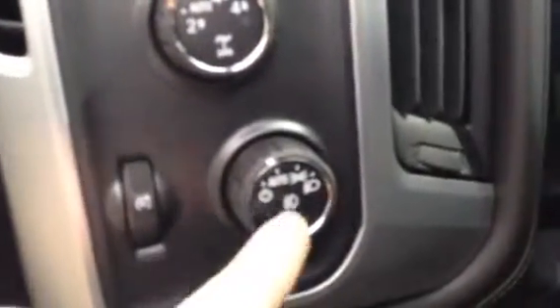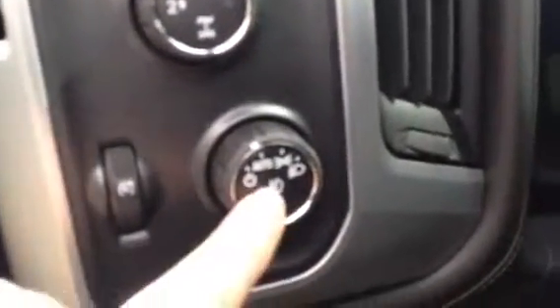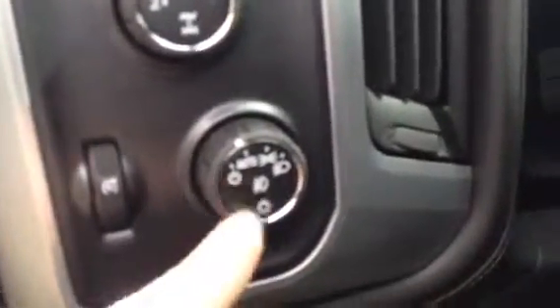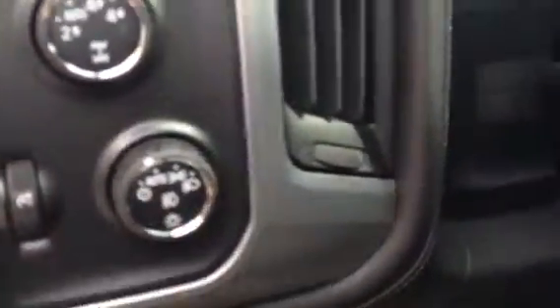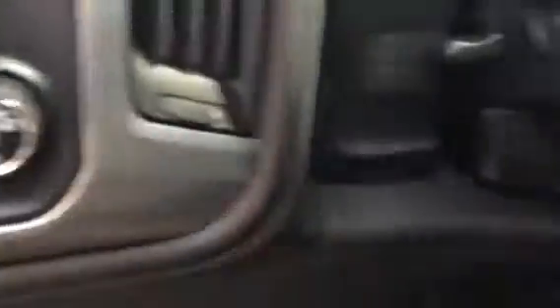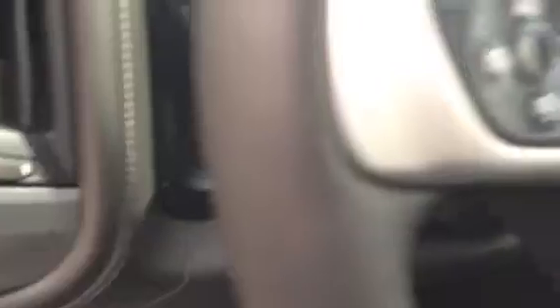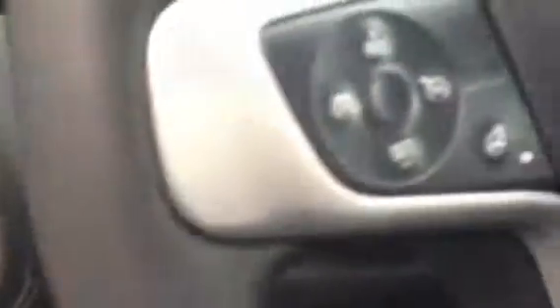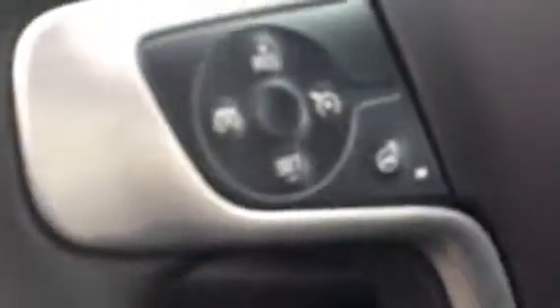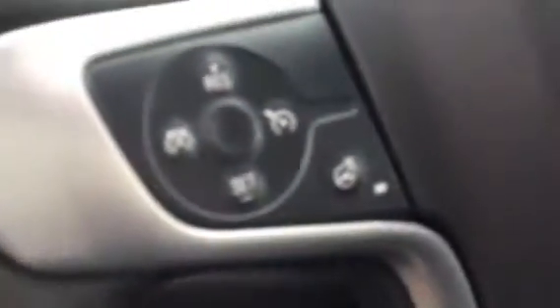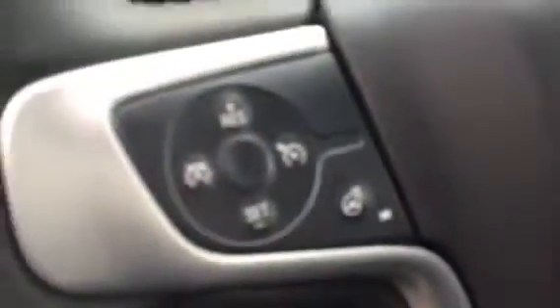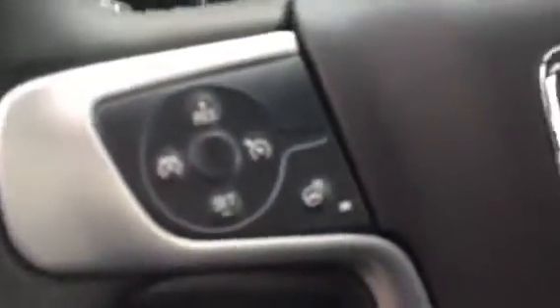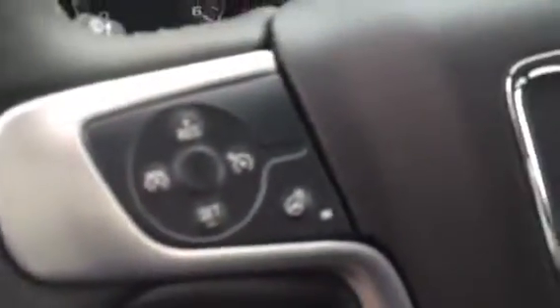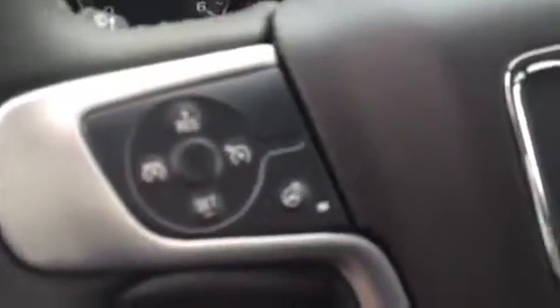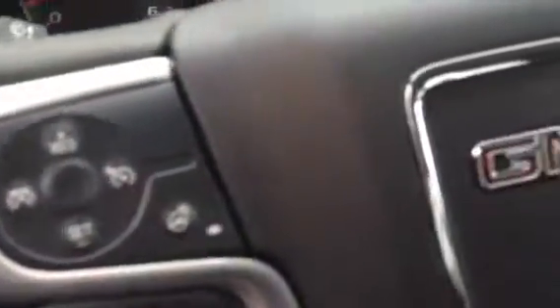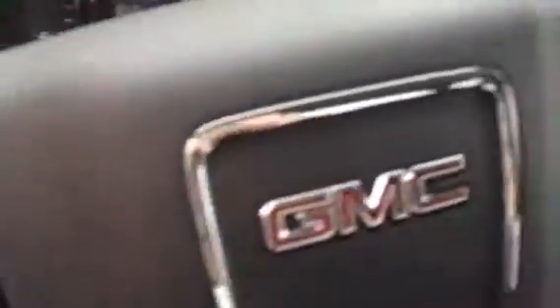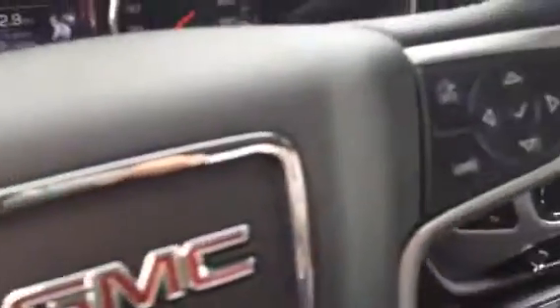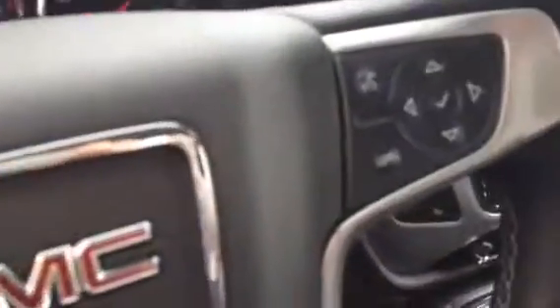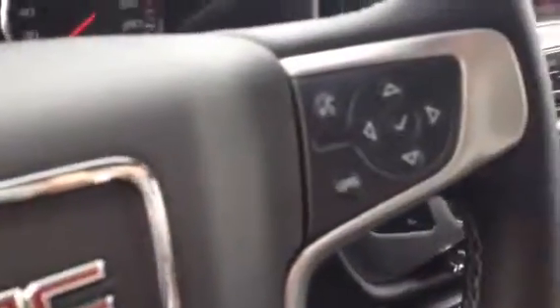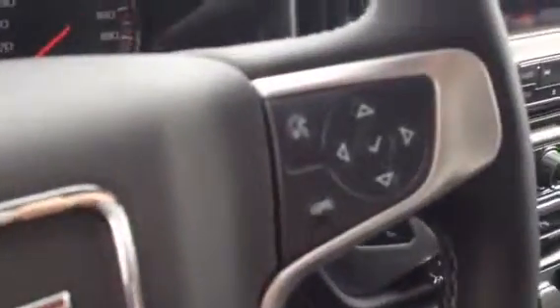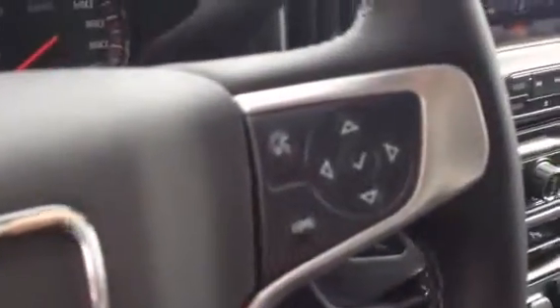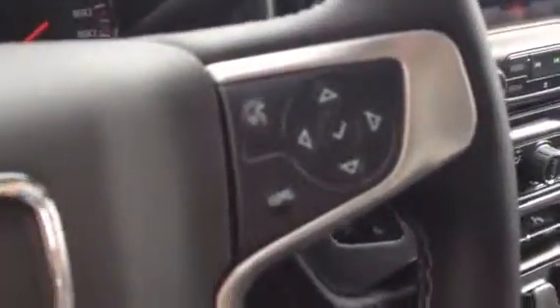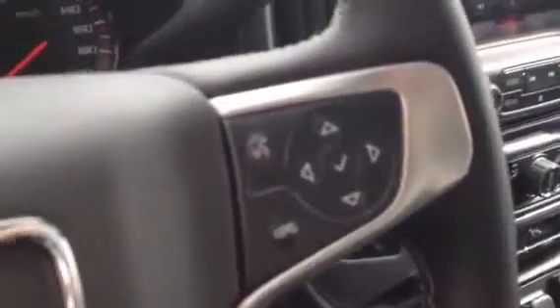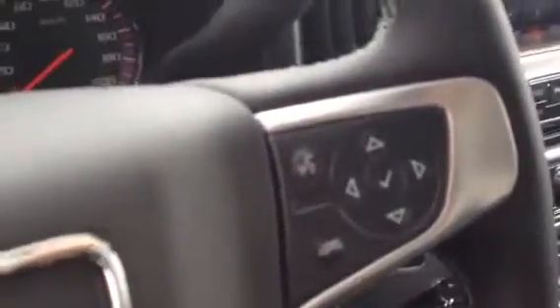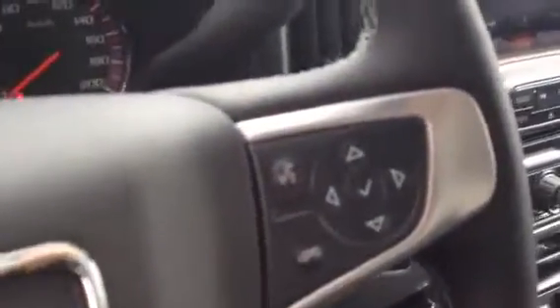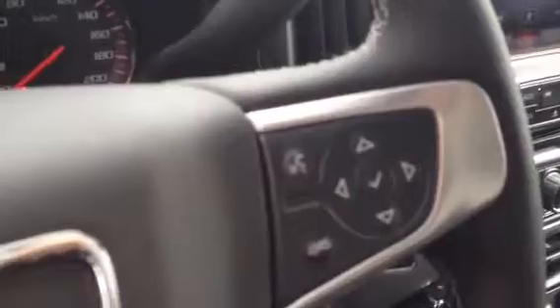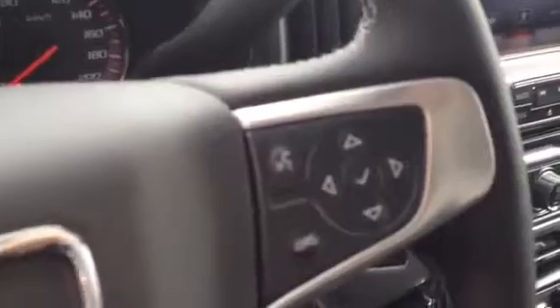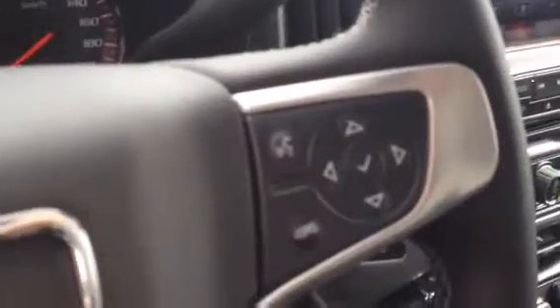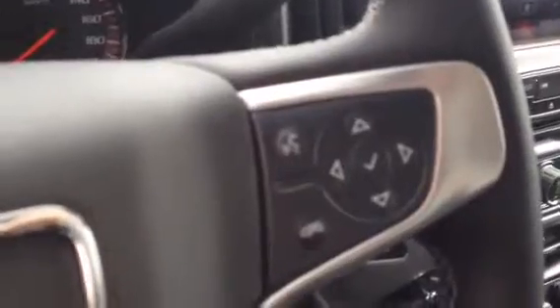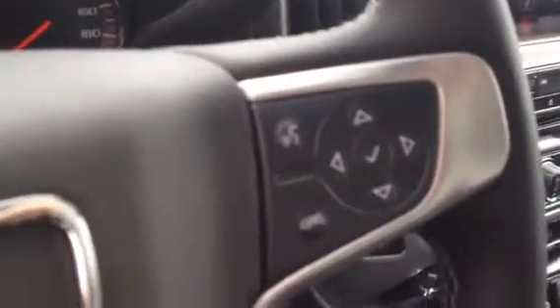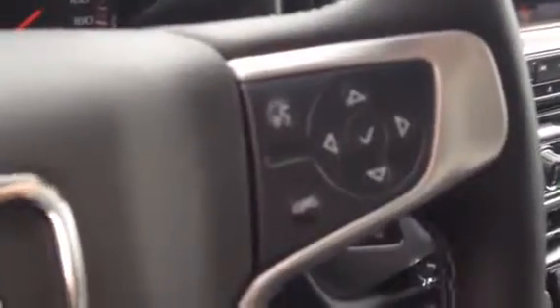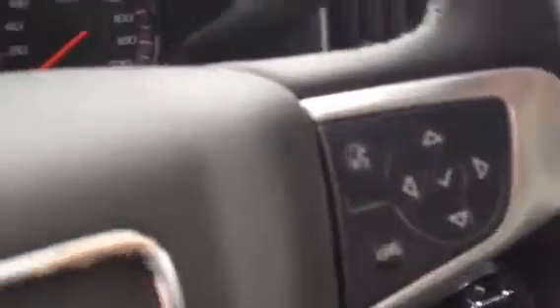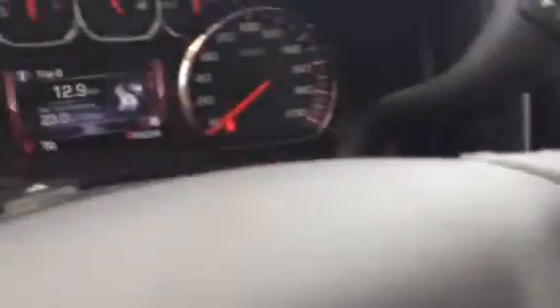There's a control for the fog lamps there. Heated steering wheel, cruise control, Bluetooth for your hands free, and a driver information center.